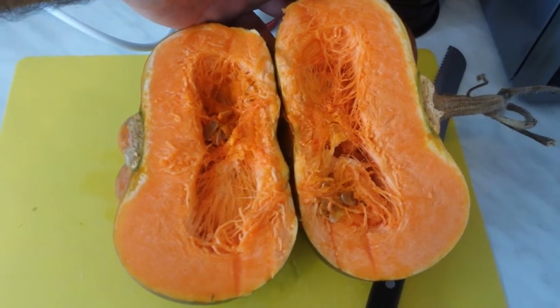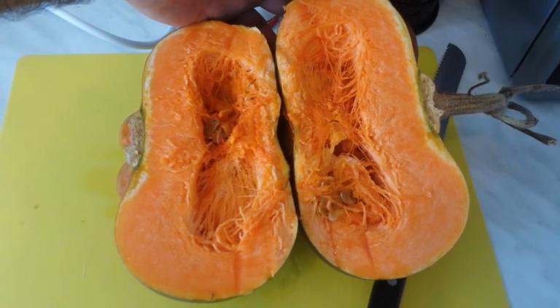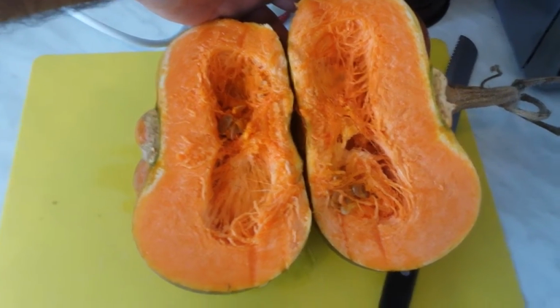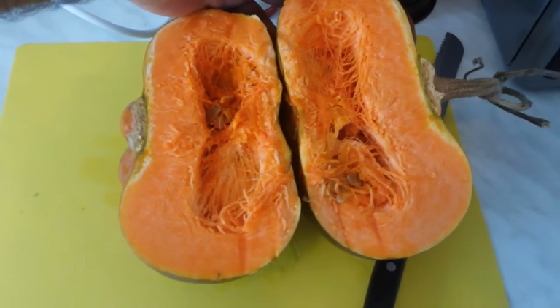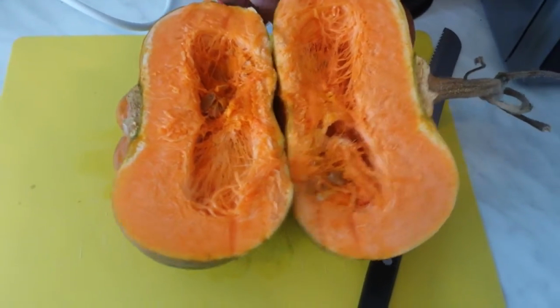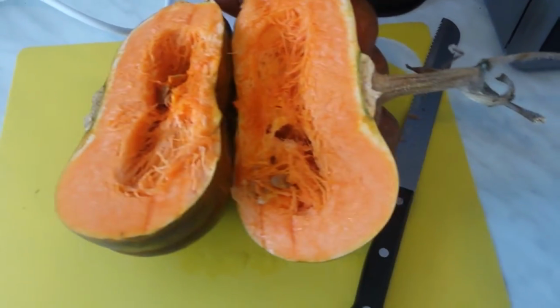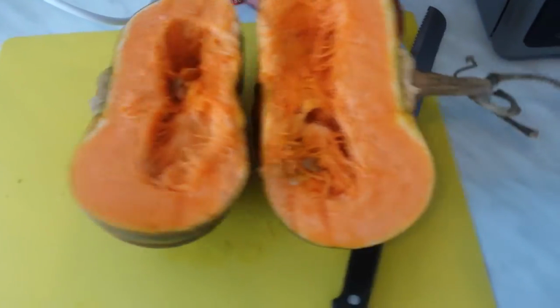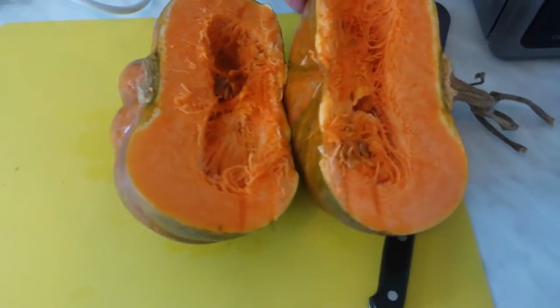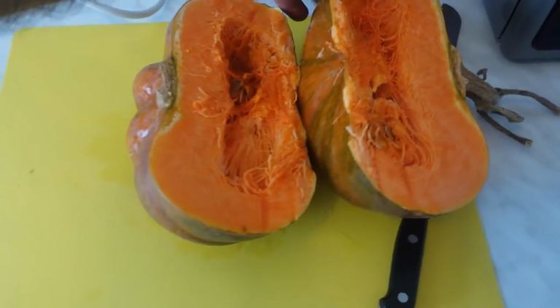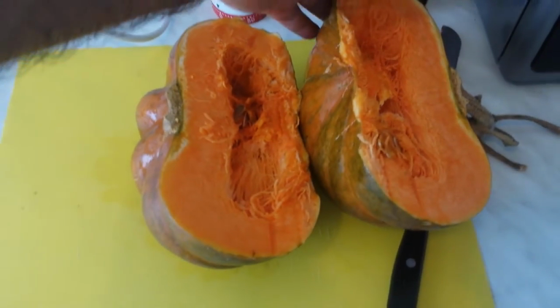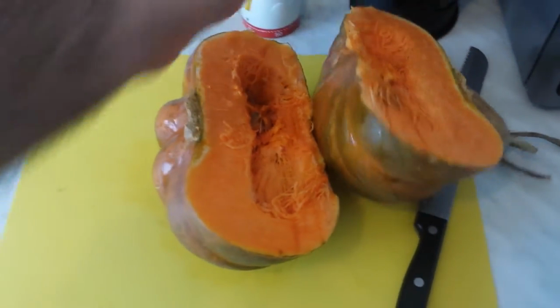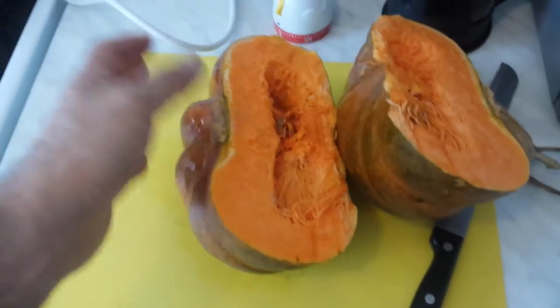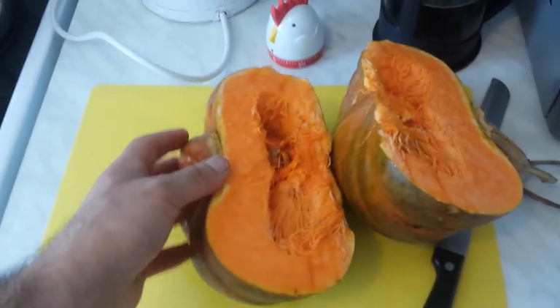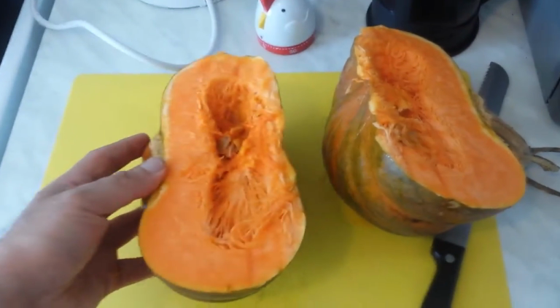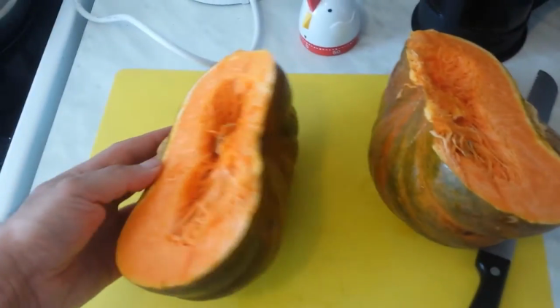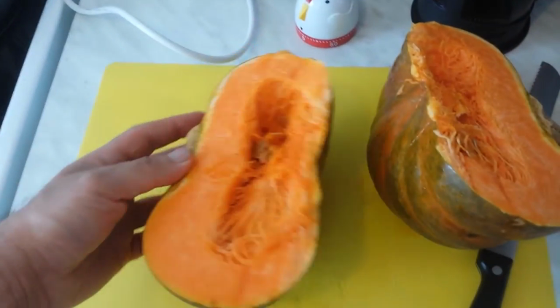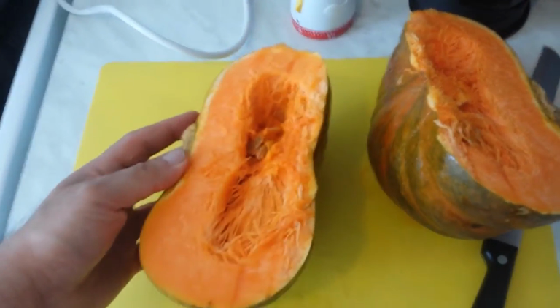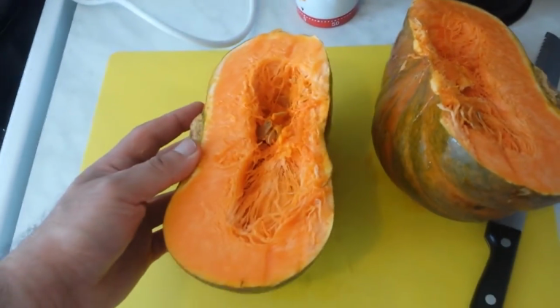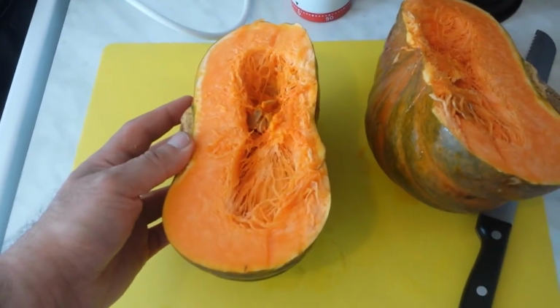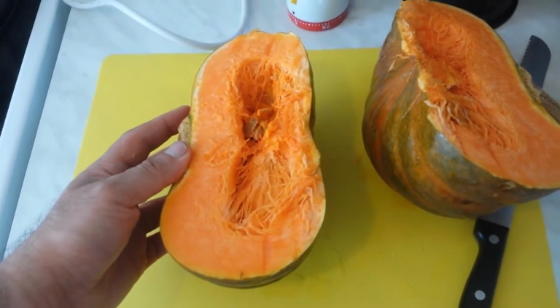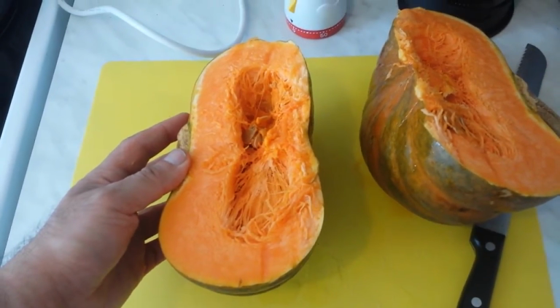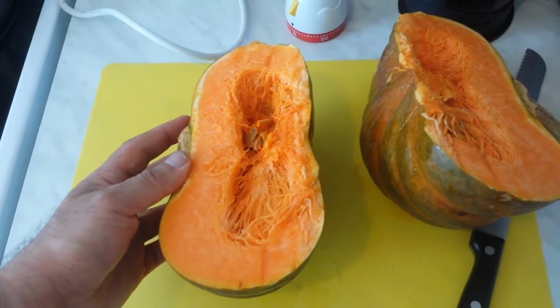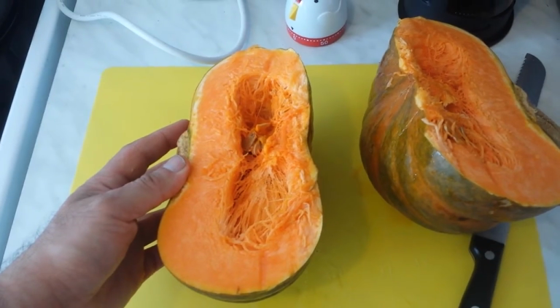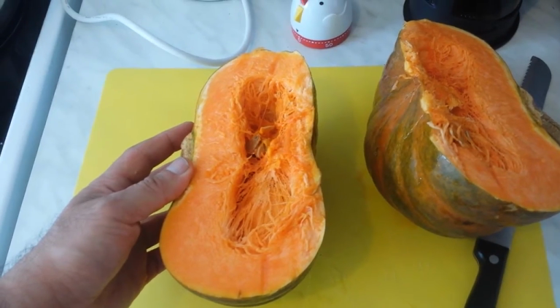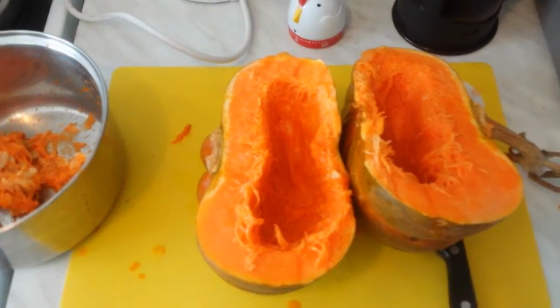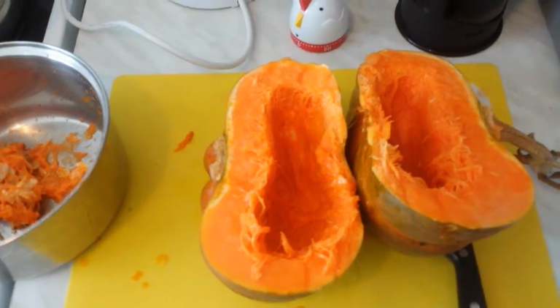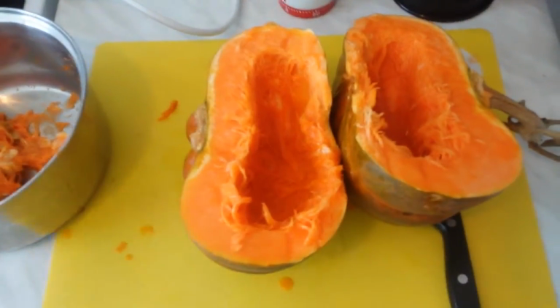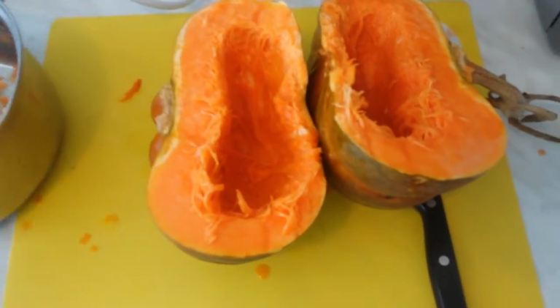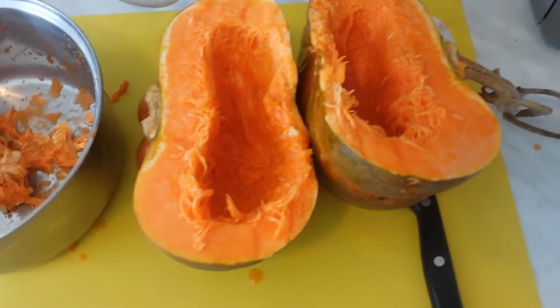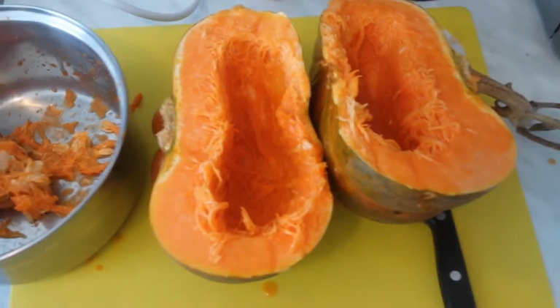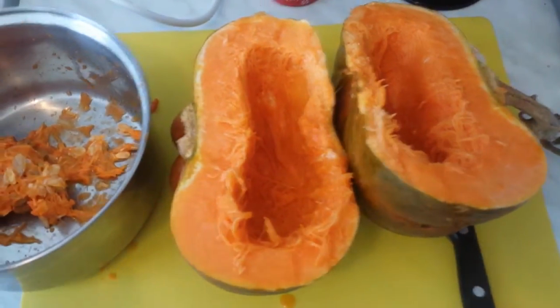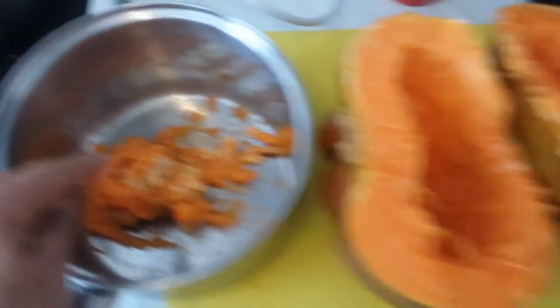In Persia — what they call Iran — they call it a turban. It looks like a turban. Not the Turkish turban — the Turkish turban is different. This is what we call a turban in that region. It's very sweet and we'll see how it is.